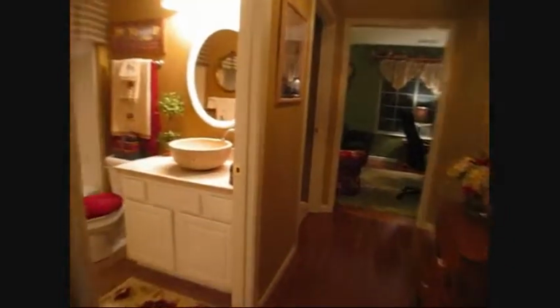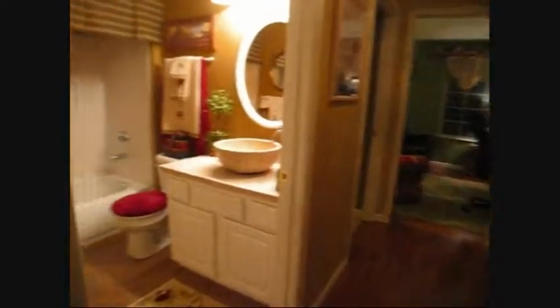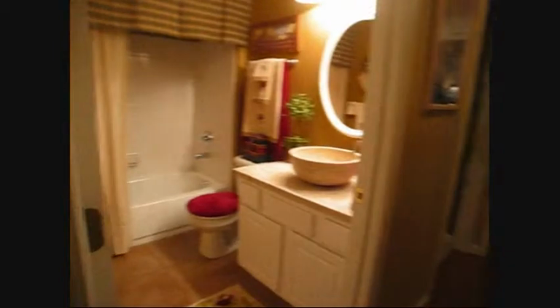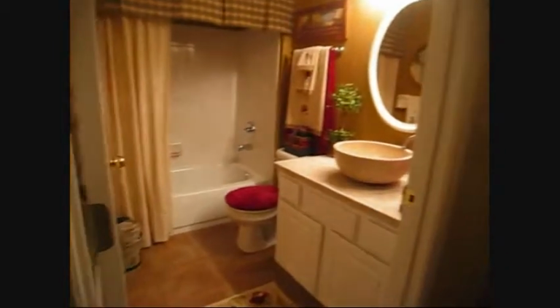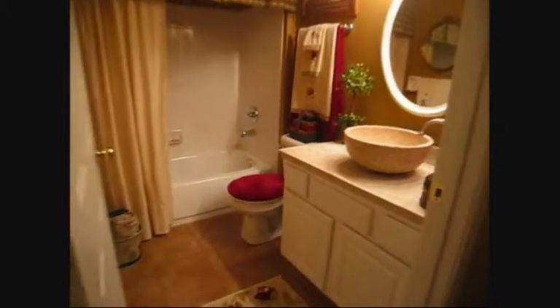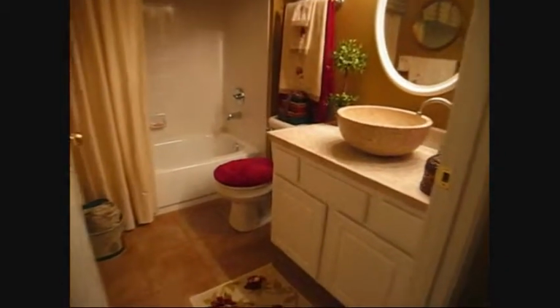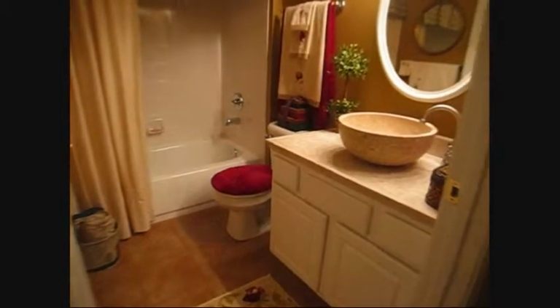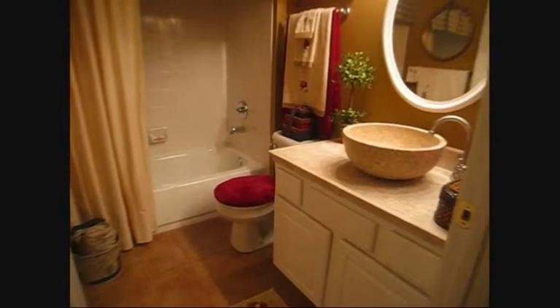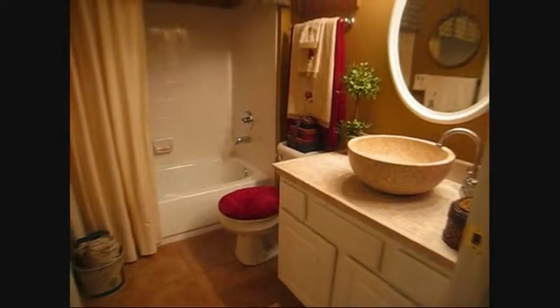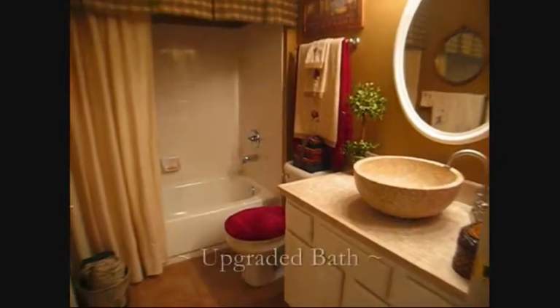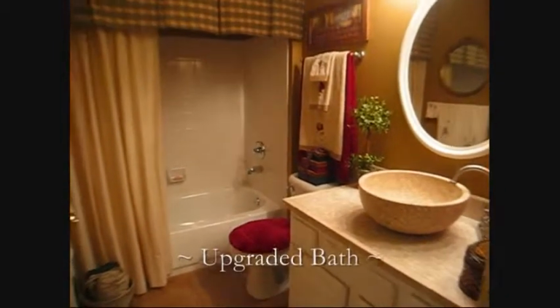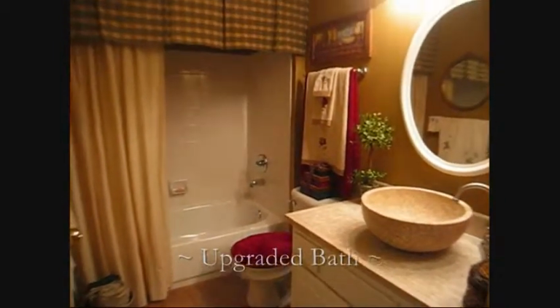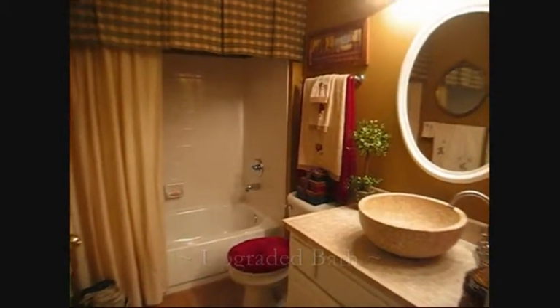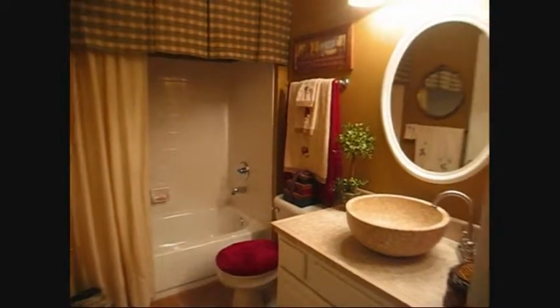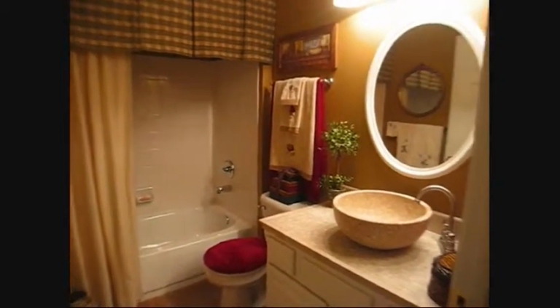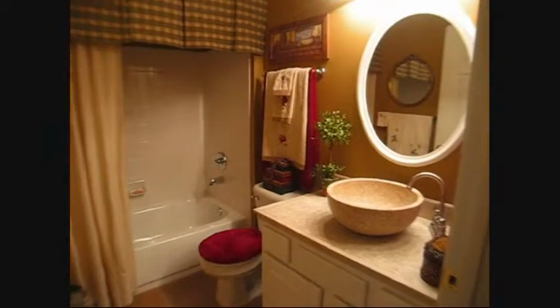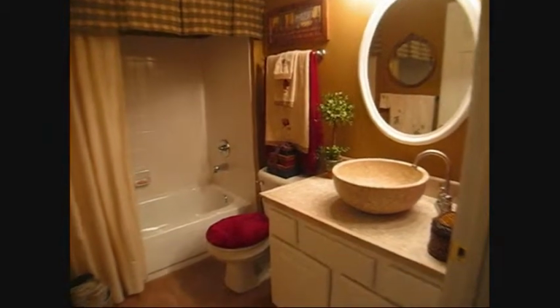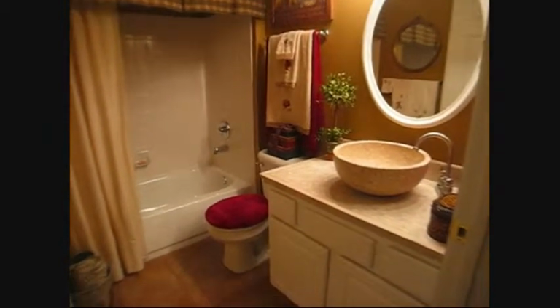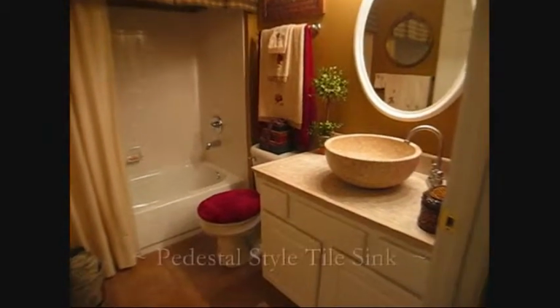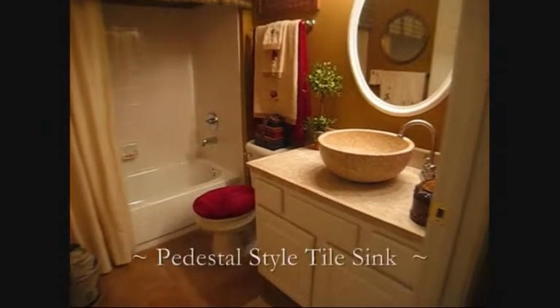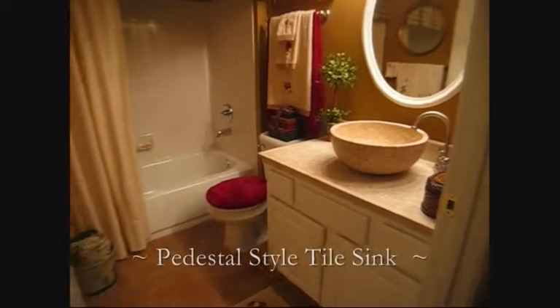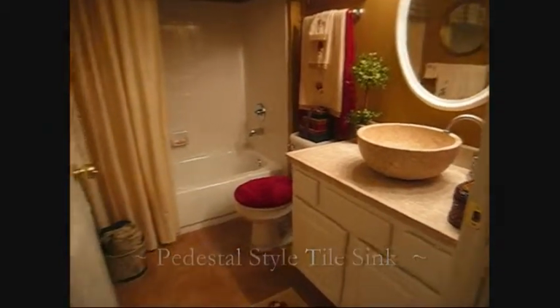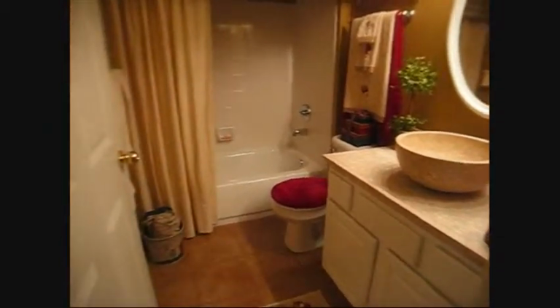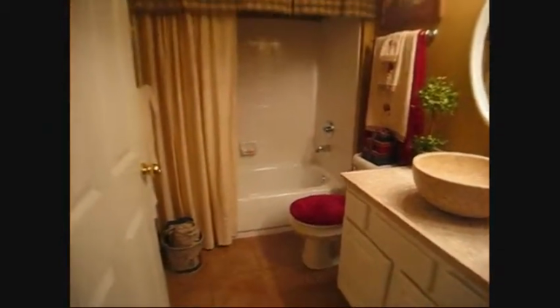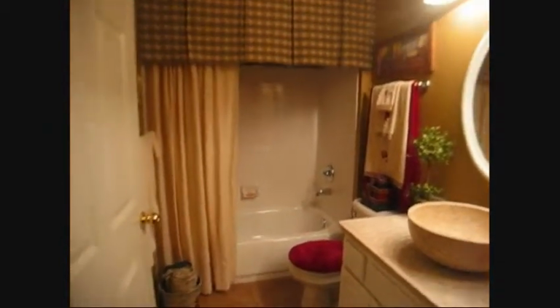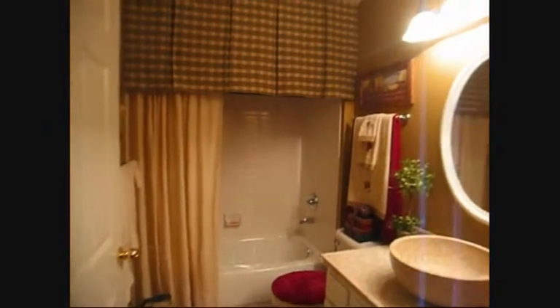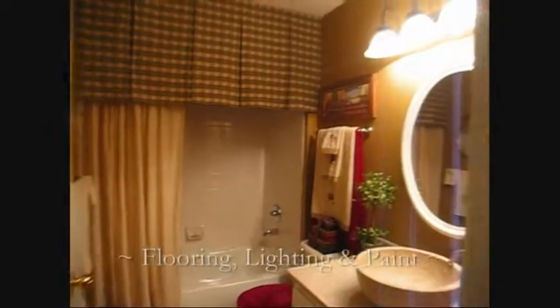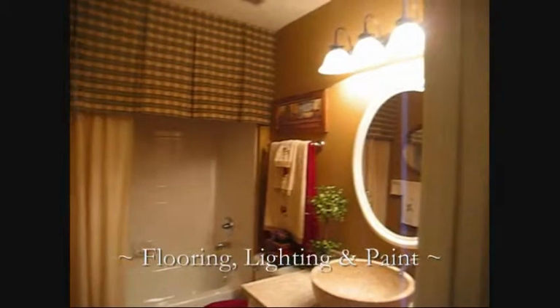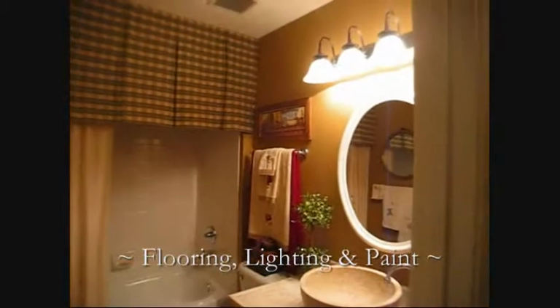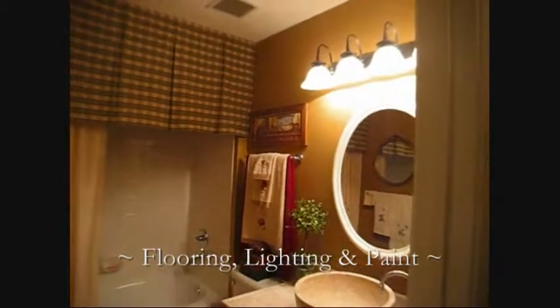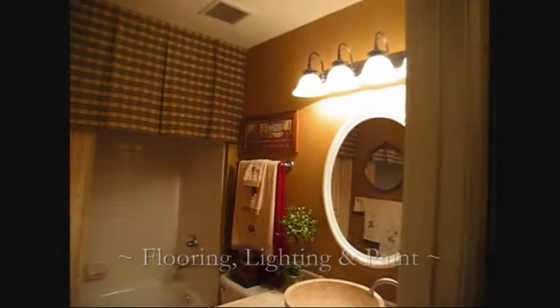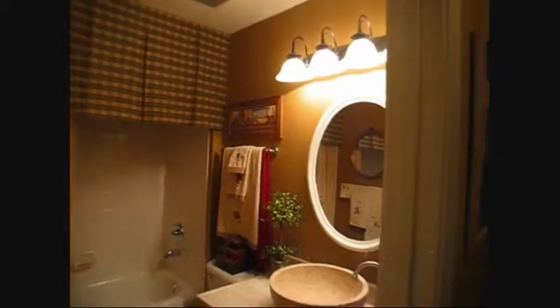Notice the common bath with tile pedestal sink, attractive paint, and upgraded lighting.